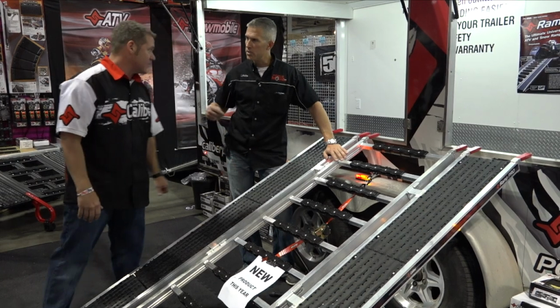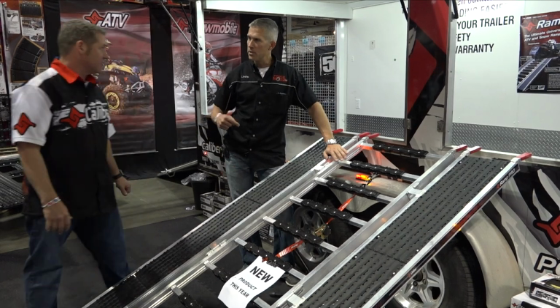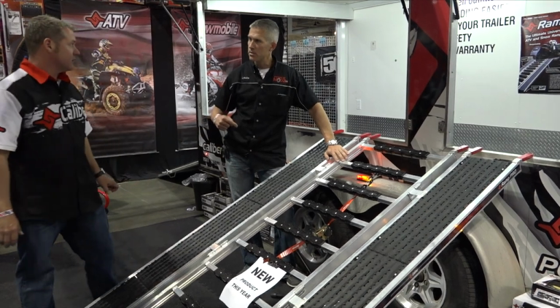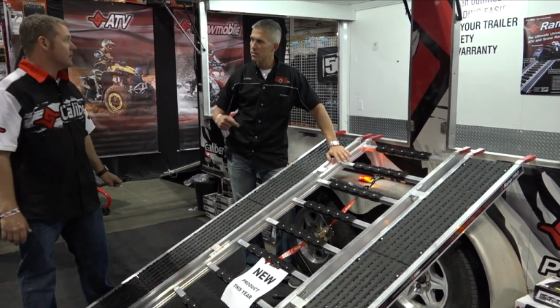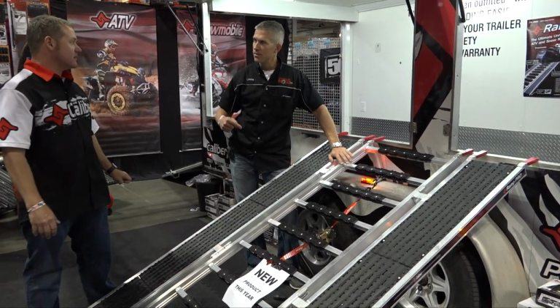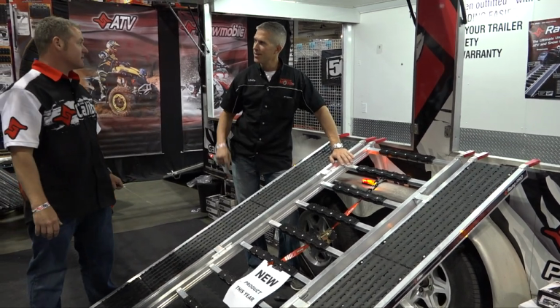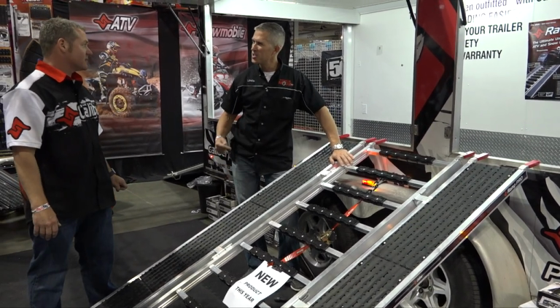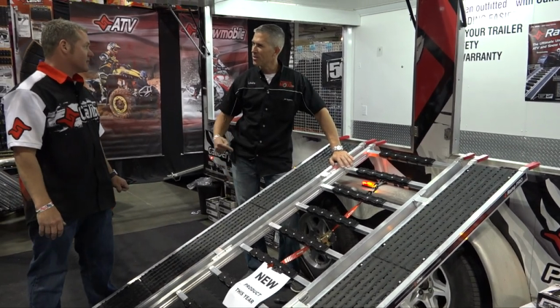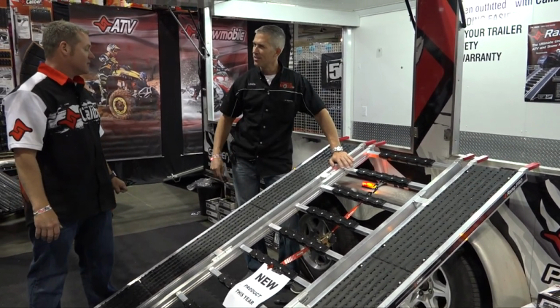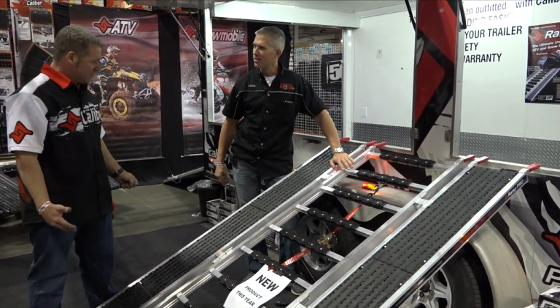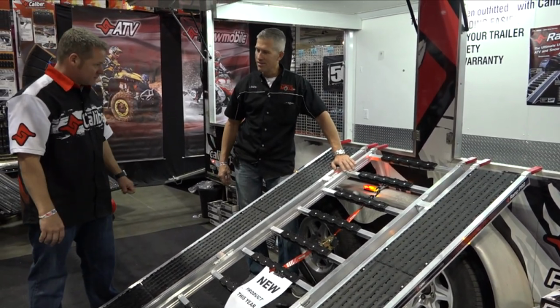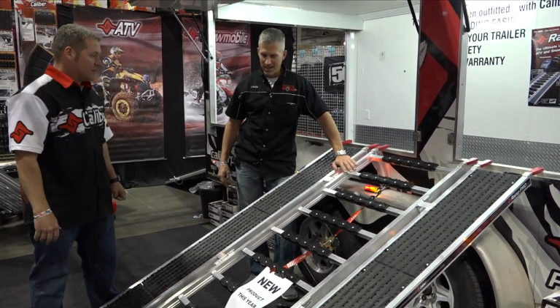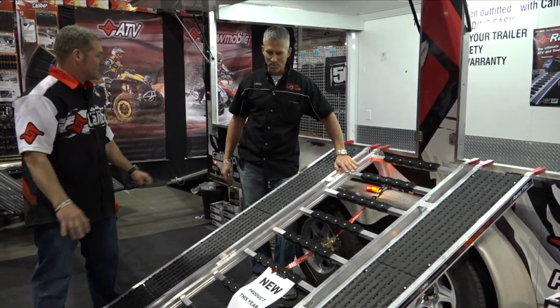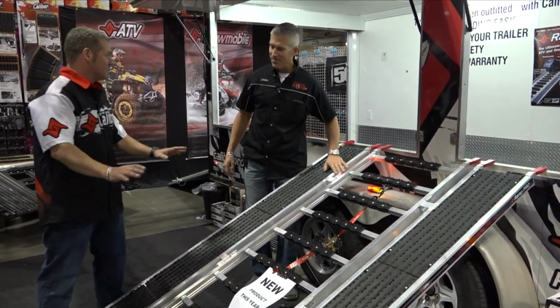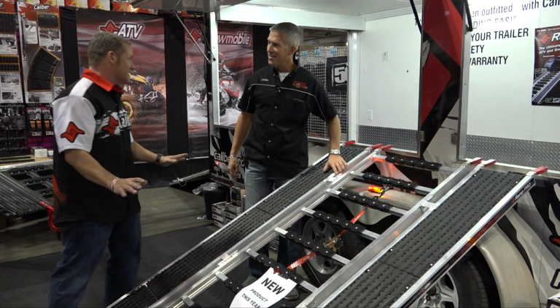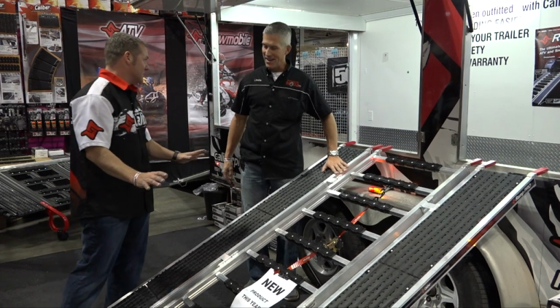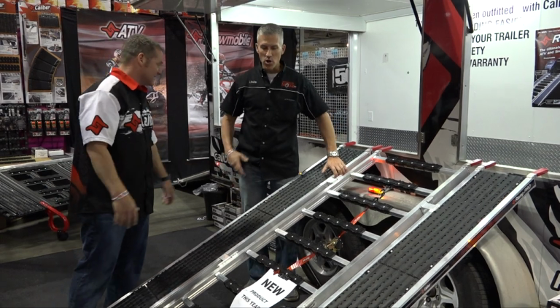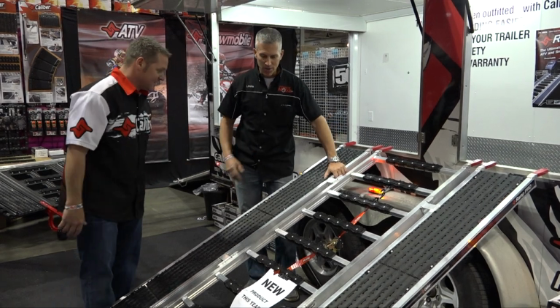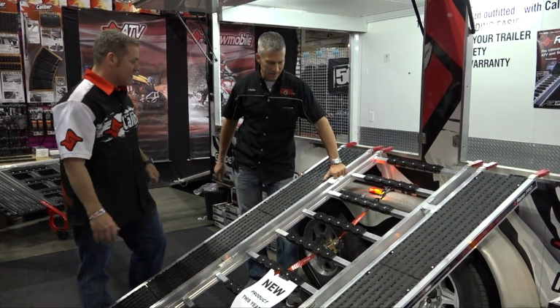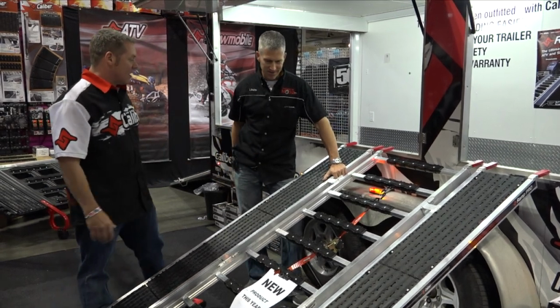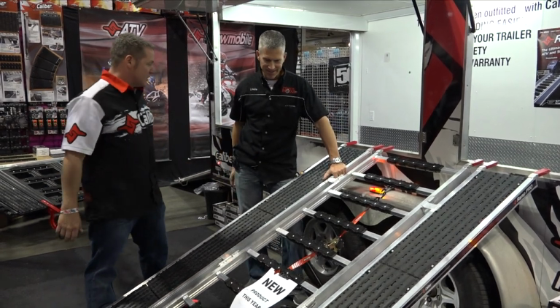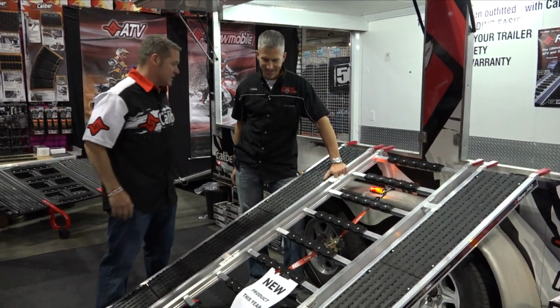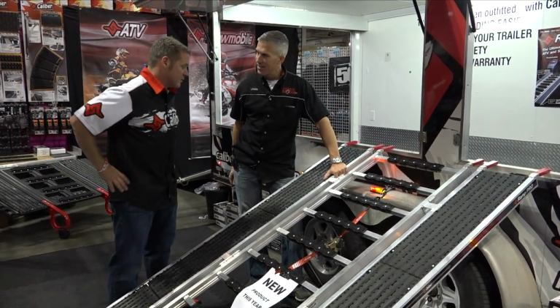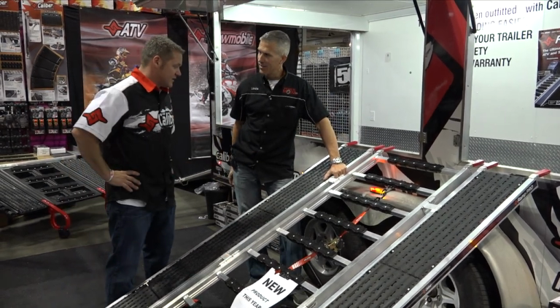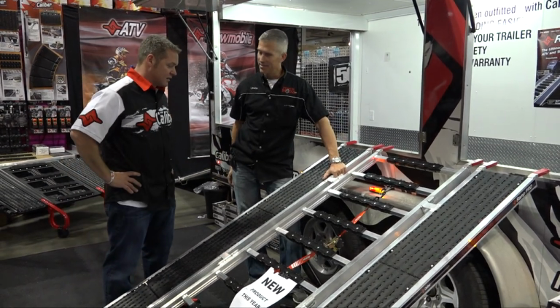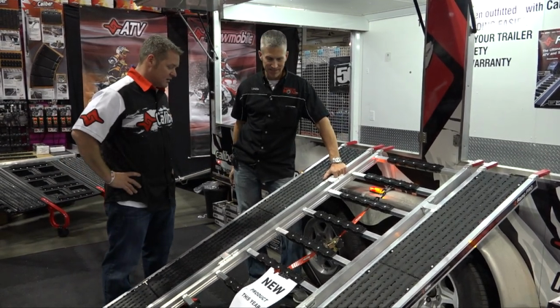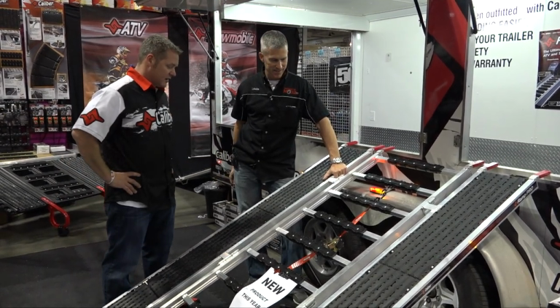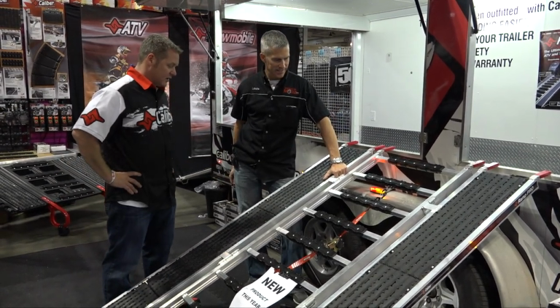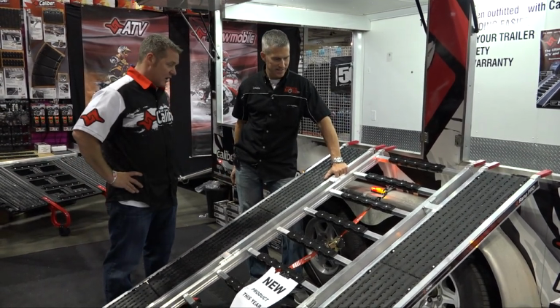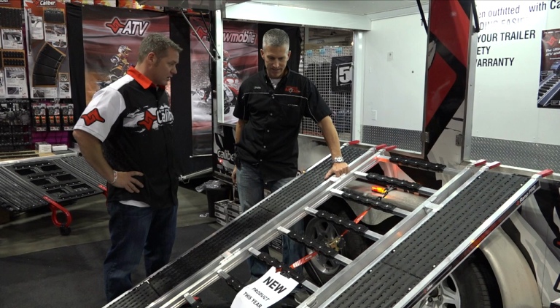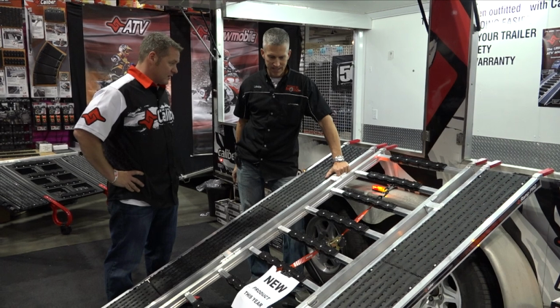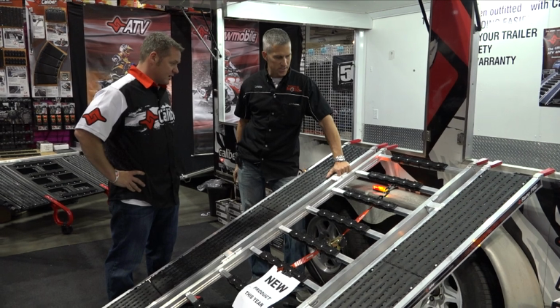Did you develop this? I did, yes. Well, I mean, my team. It's not just me. I have a lot of really good team members that have done a lot of work on this.